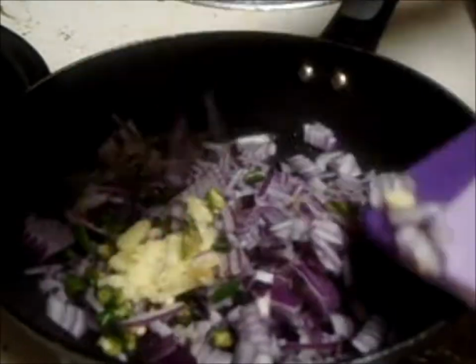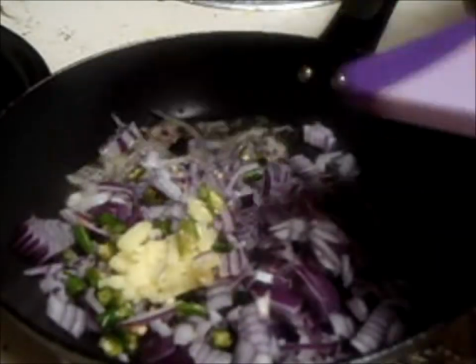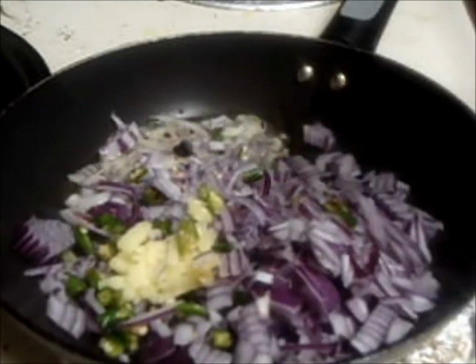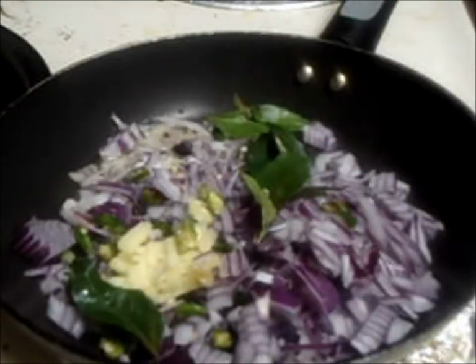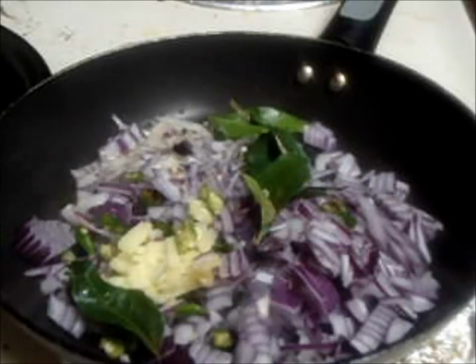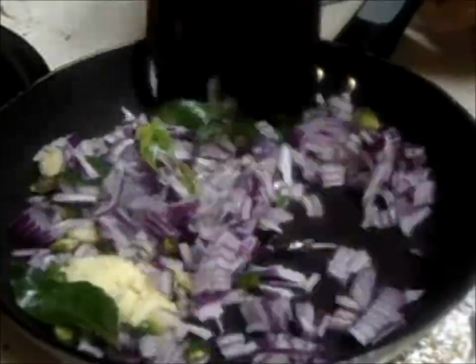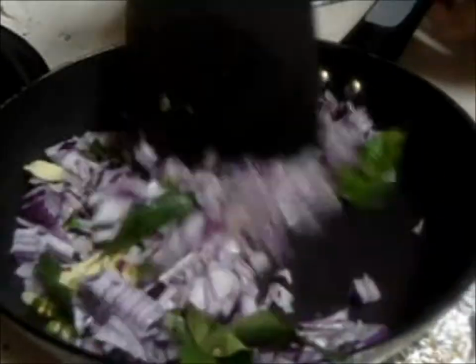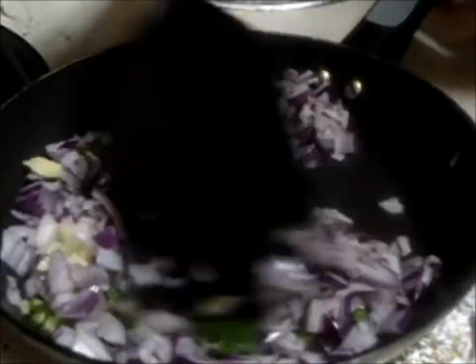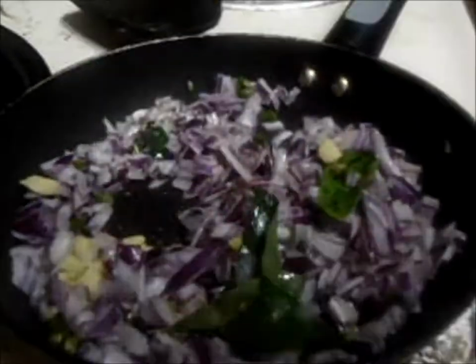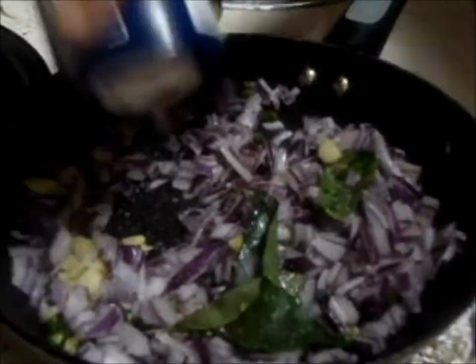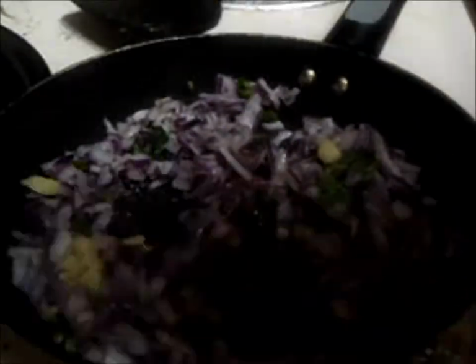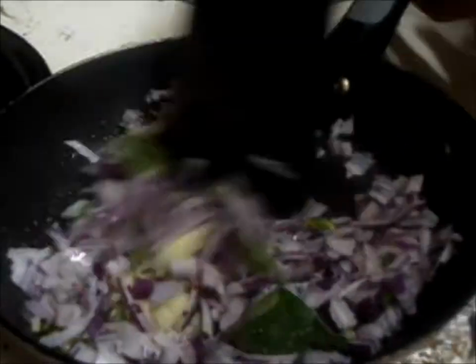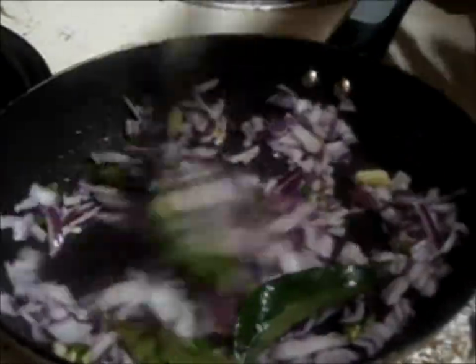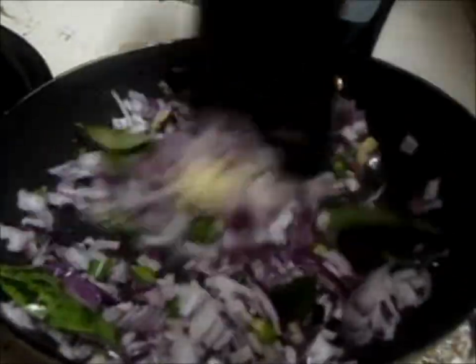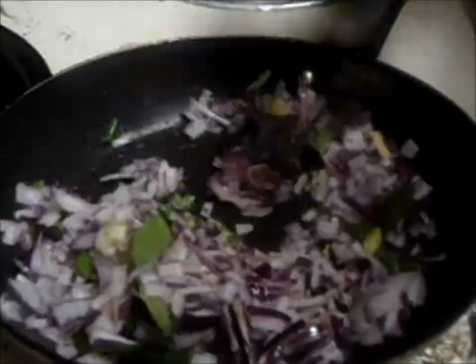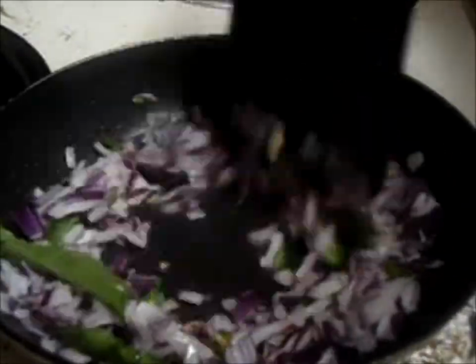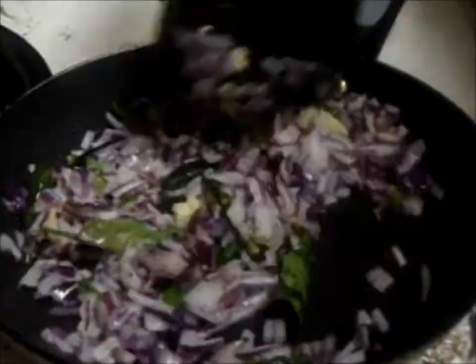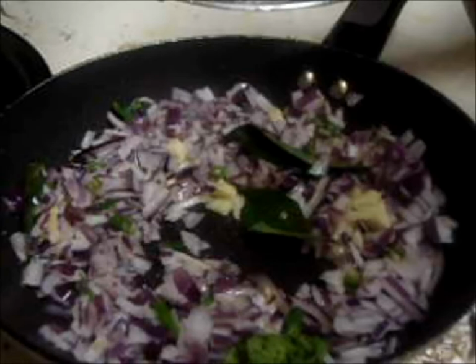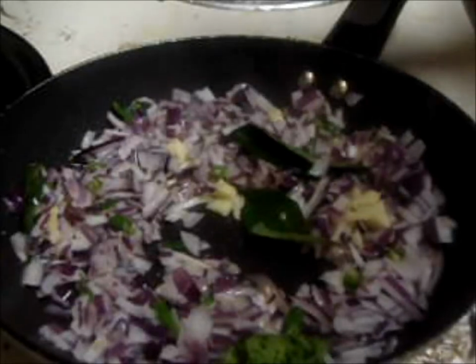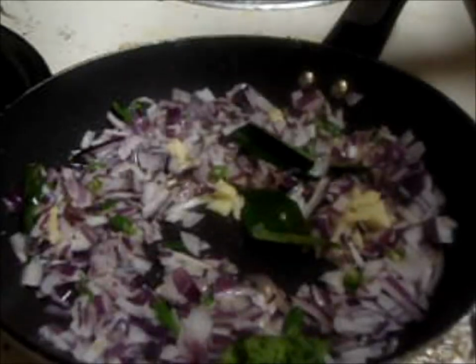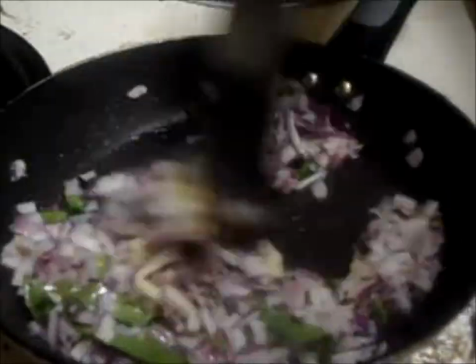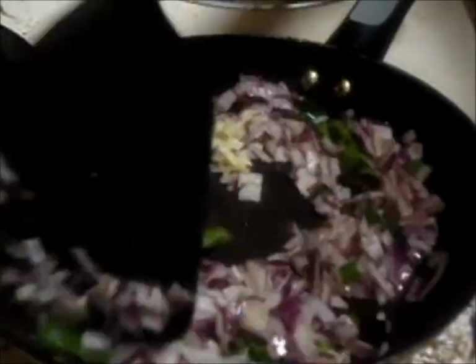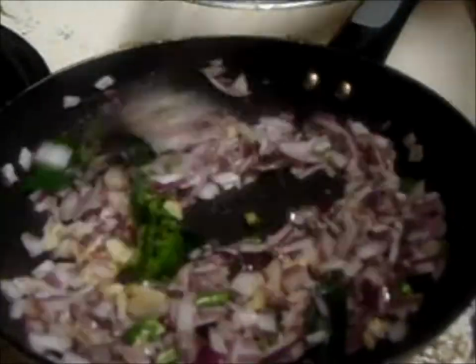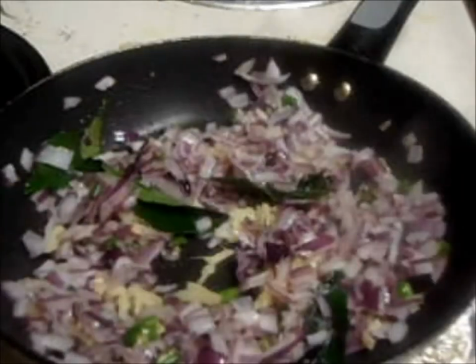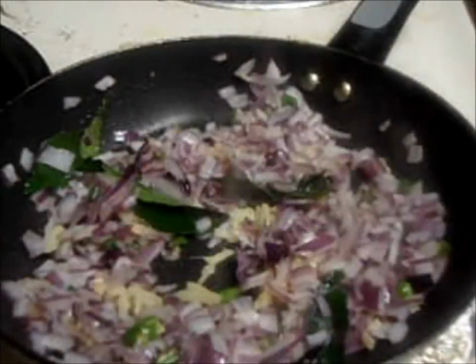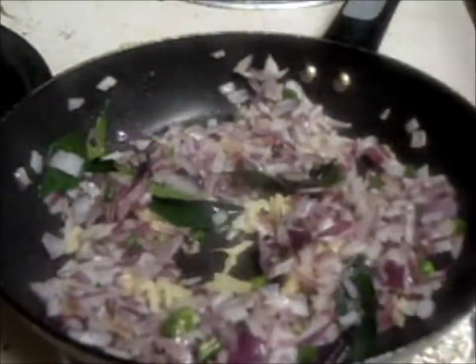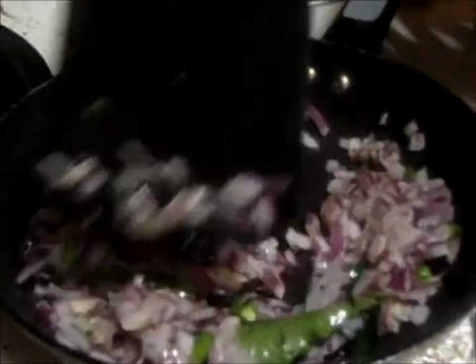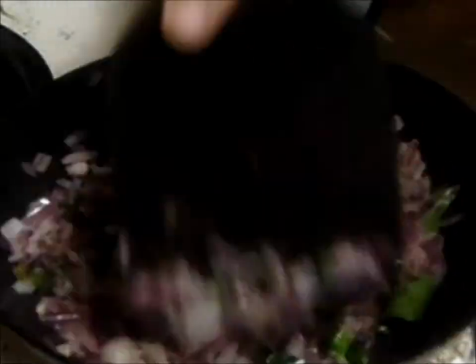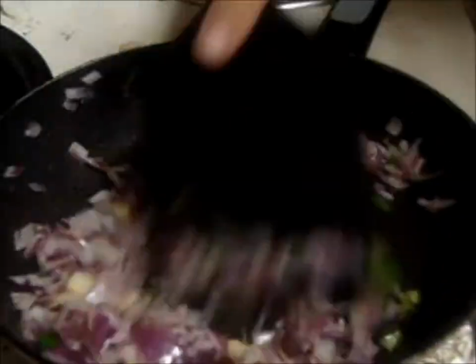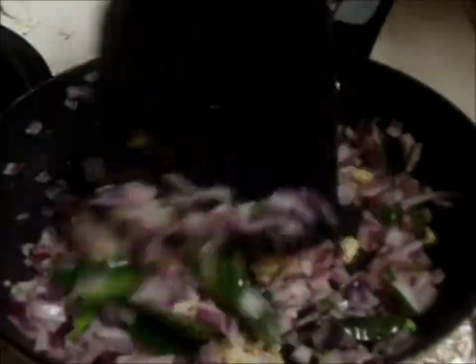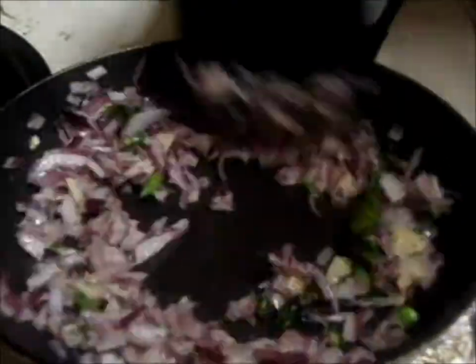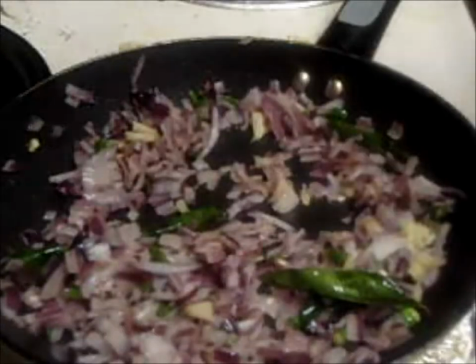For potato masala, splutter mustard seeds and add onion, chili, ginger, and curry leaves. Saute it well for around 5 minutes. Then add mashed potato into it and mix it very well.